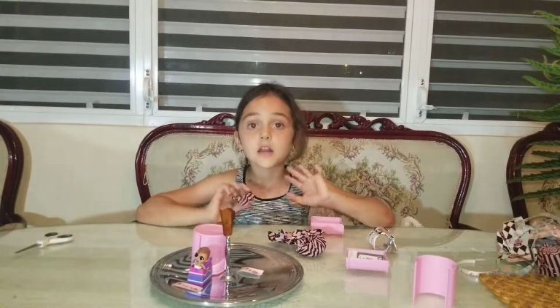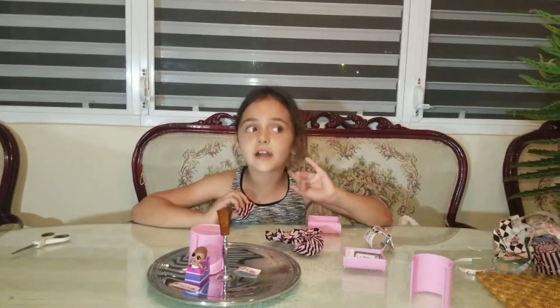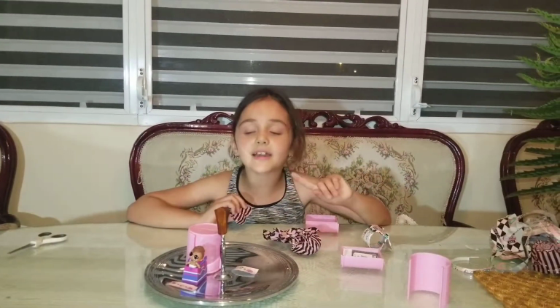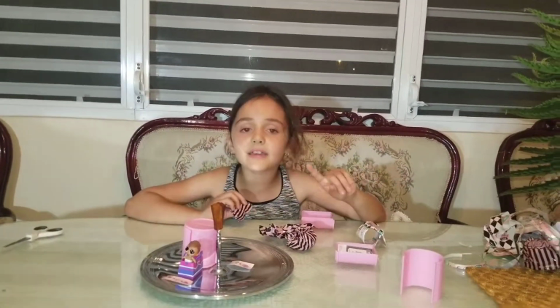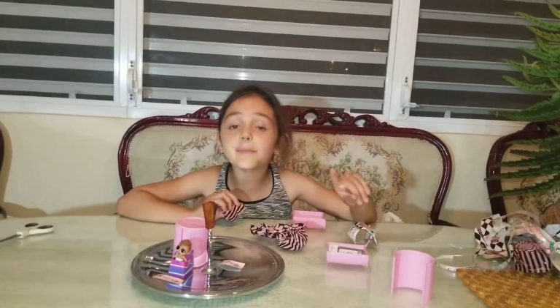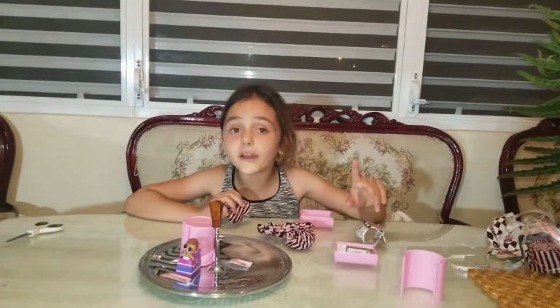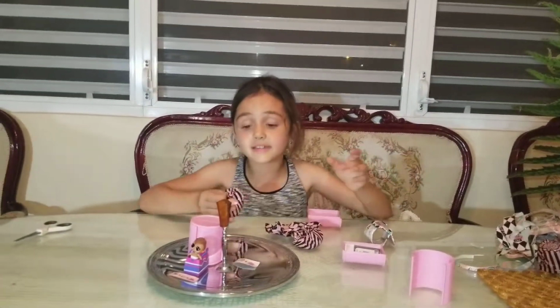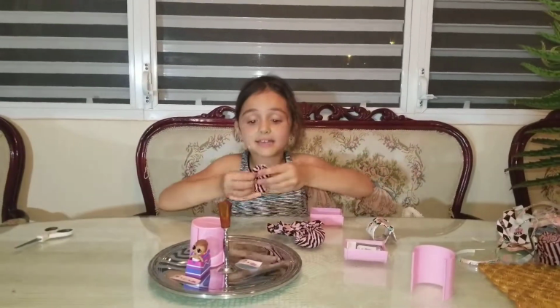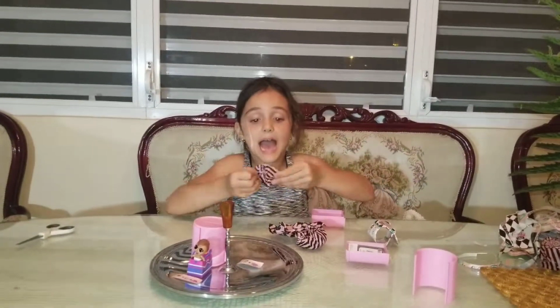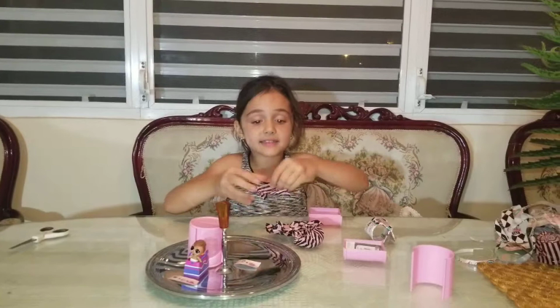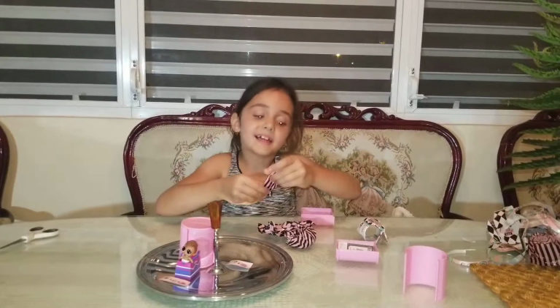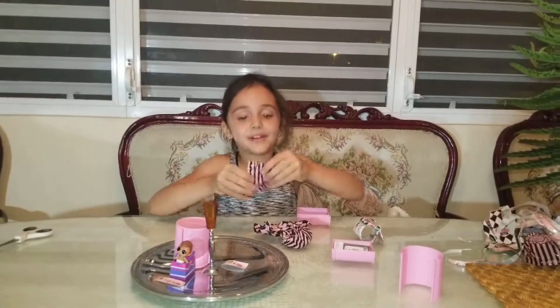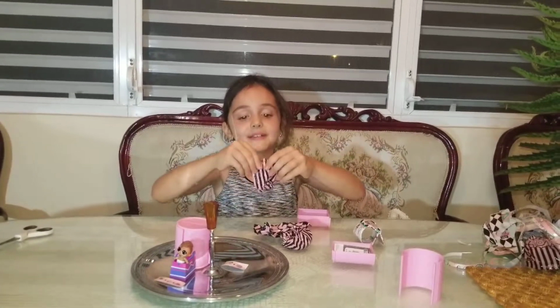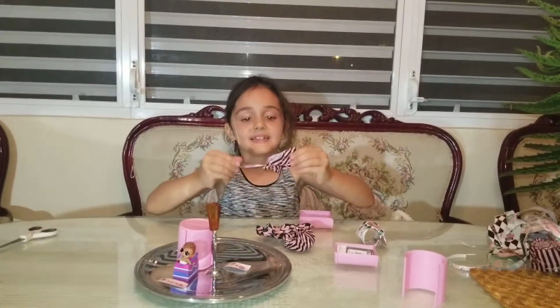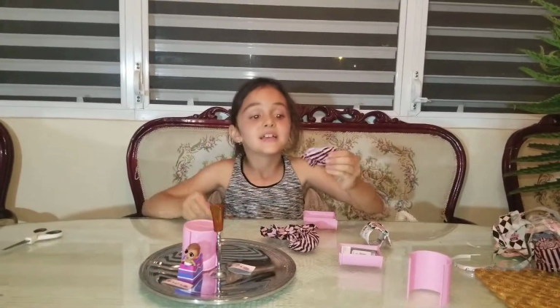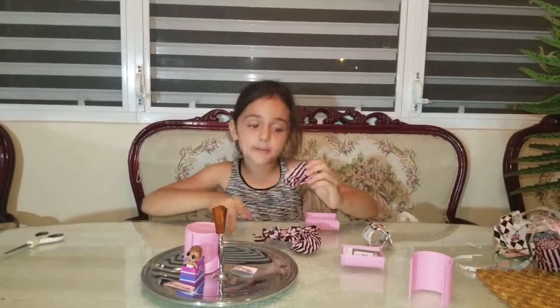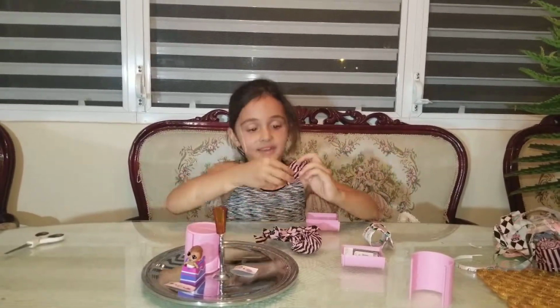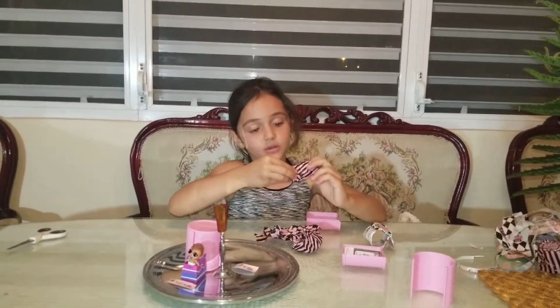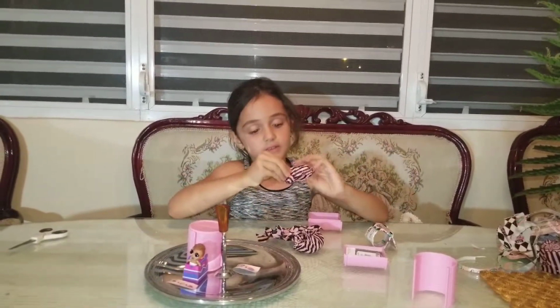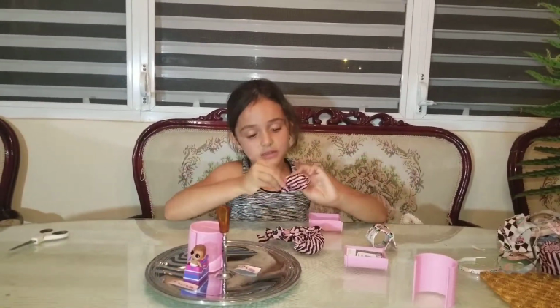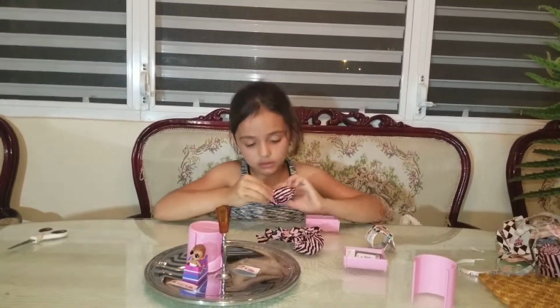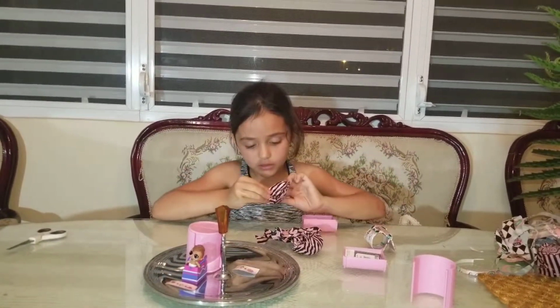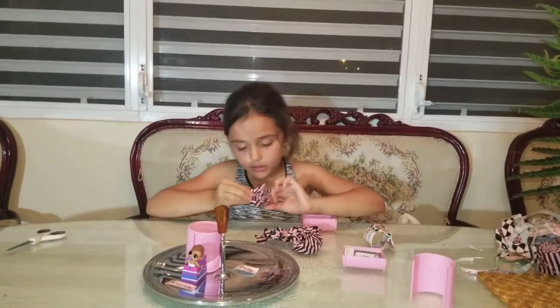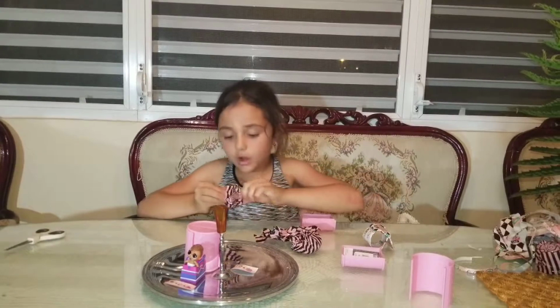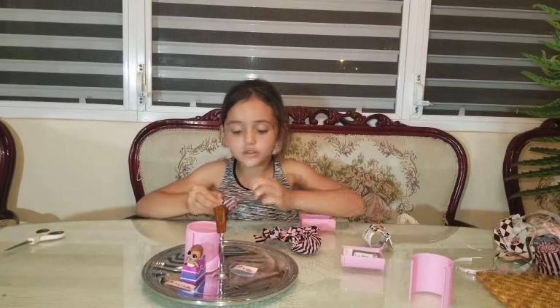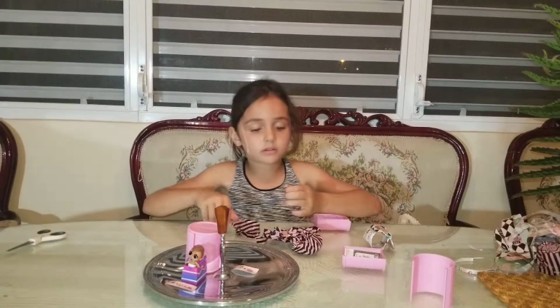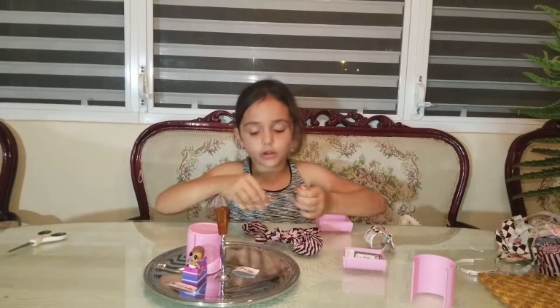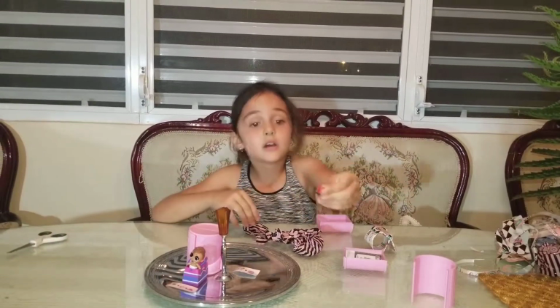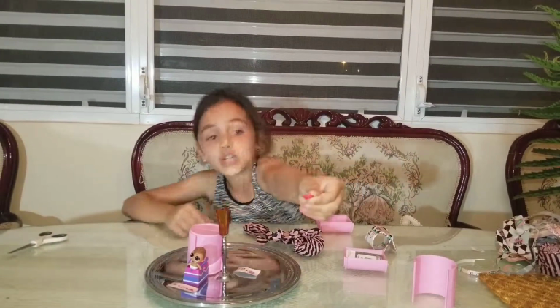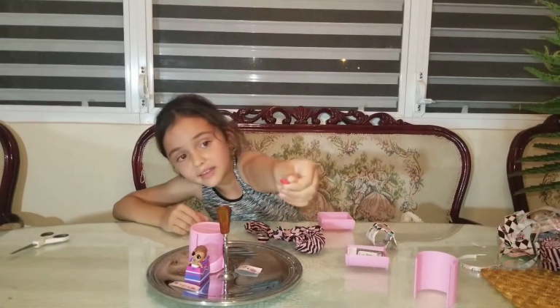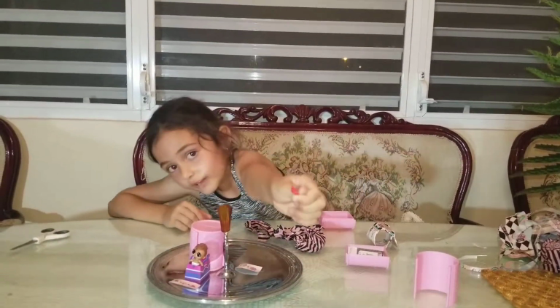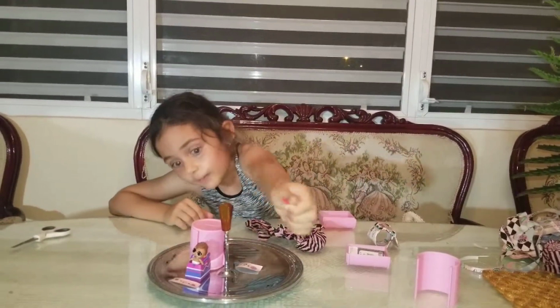I think it's a boy because it has a hat that I already picked. Sorry about saying it to you. Oh no — it's a girl! It's a girl because she has this red little bit.